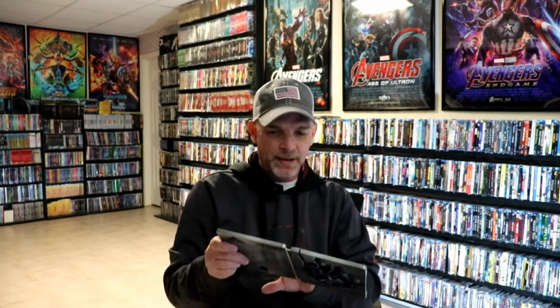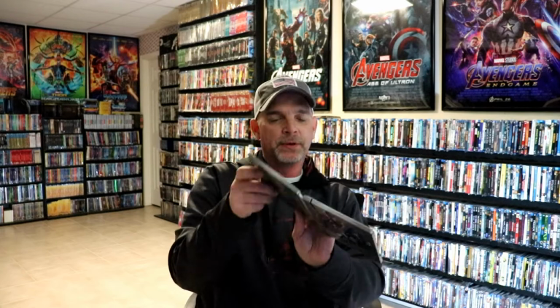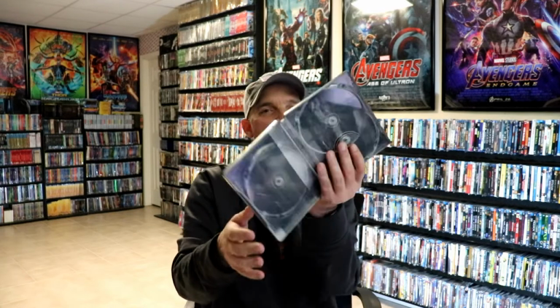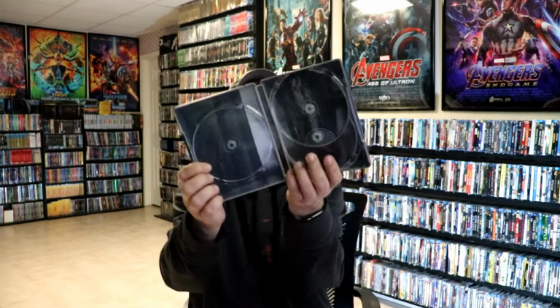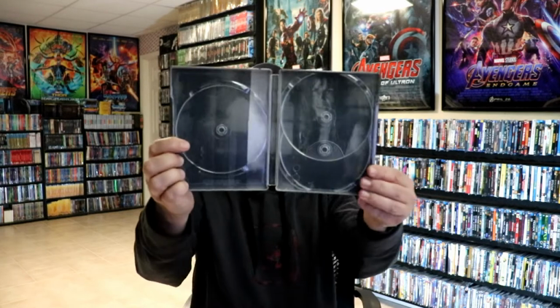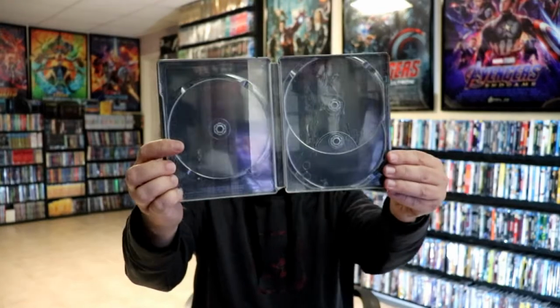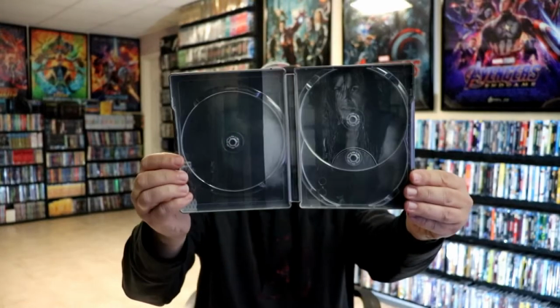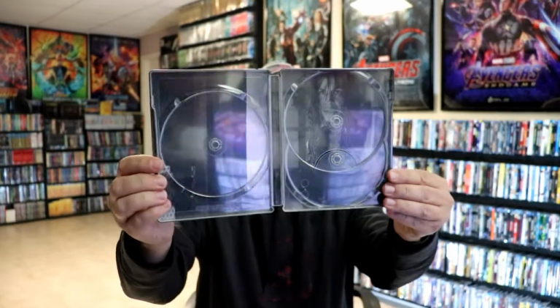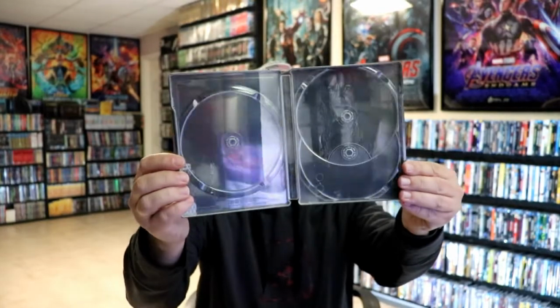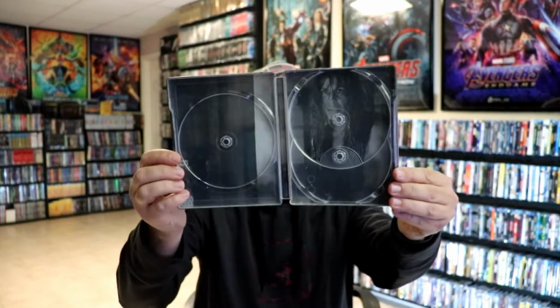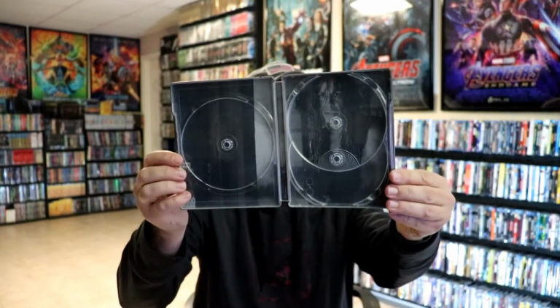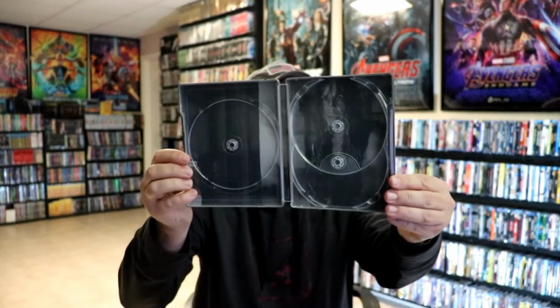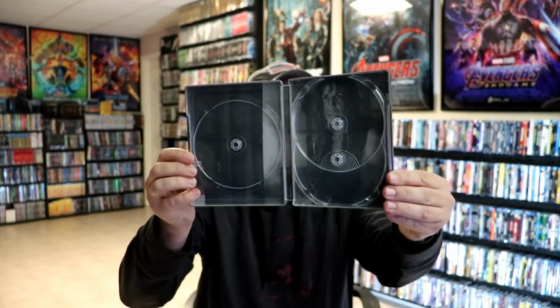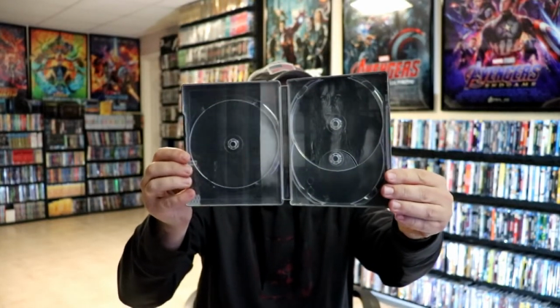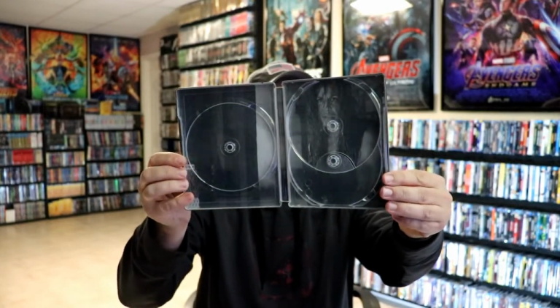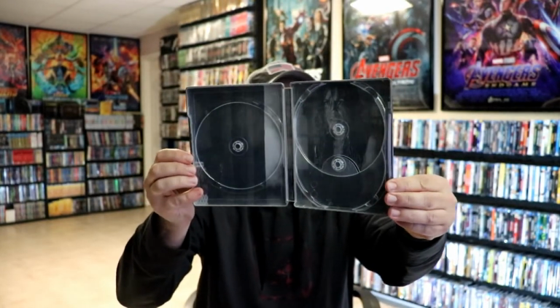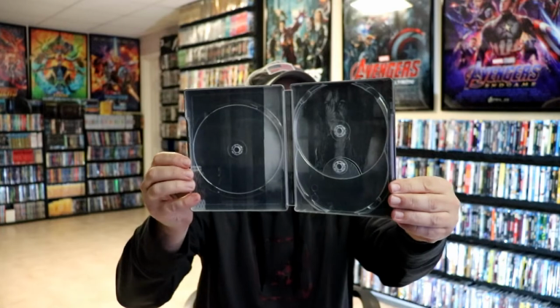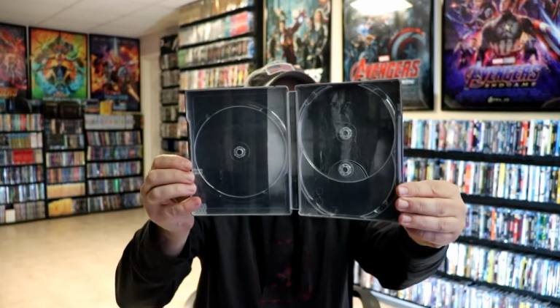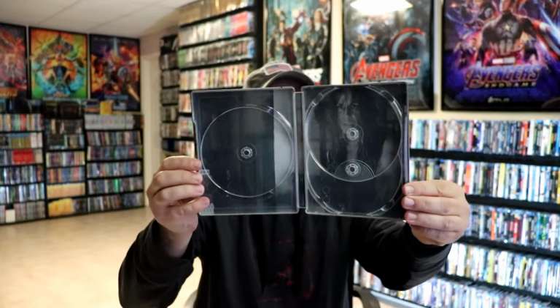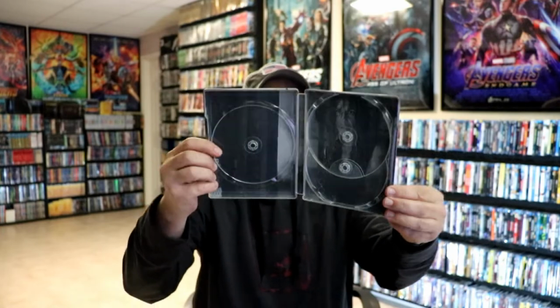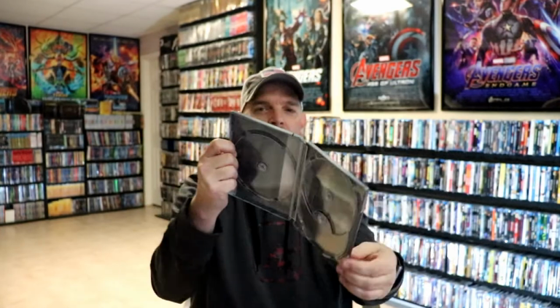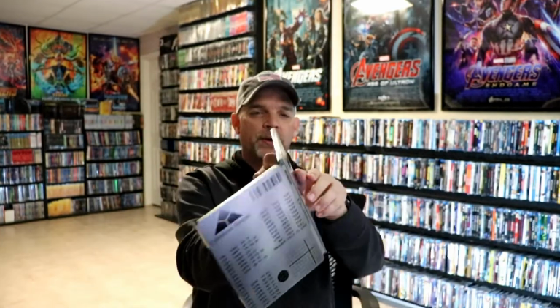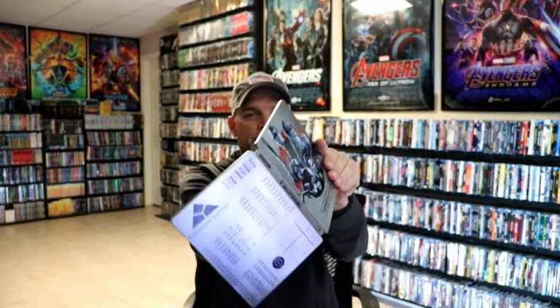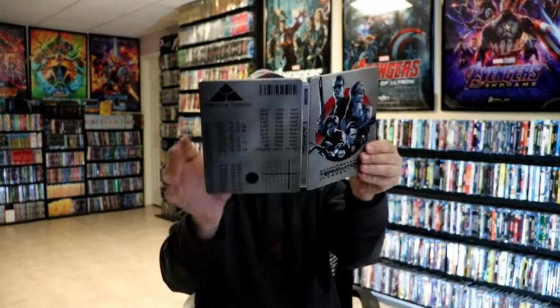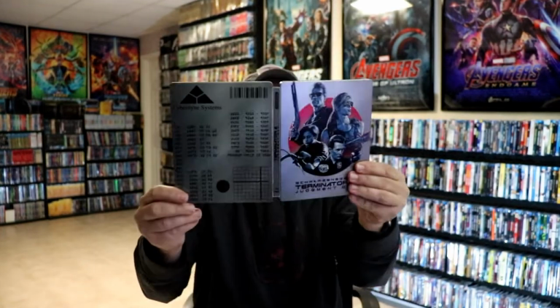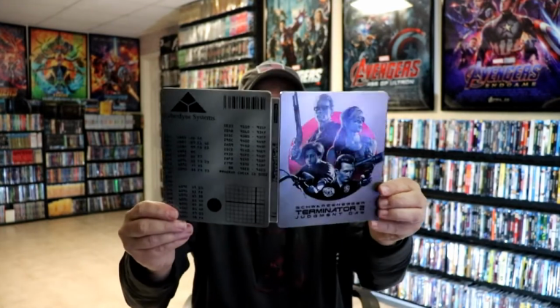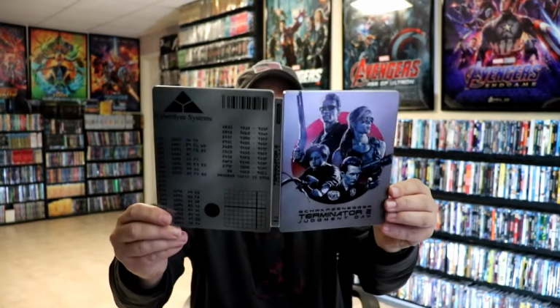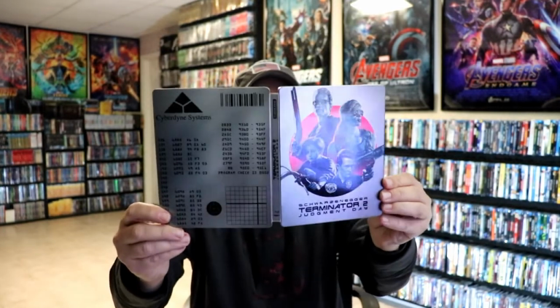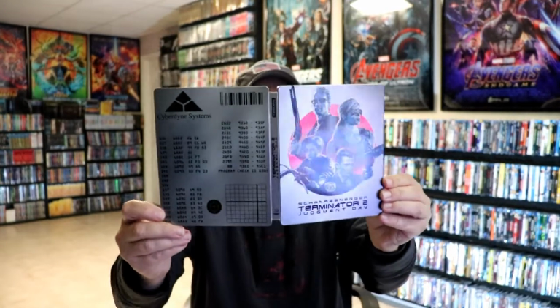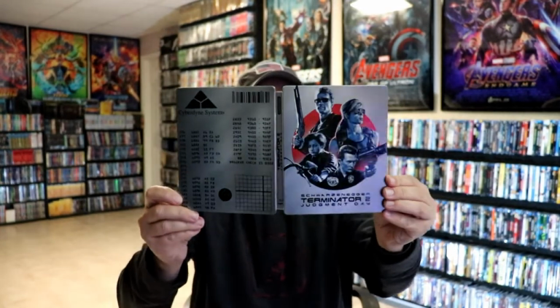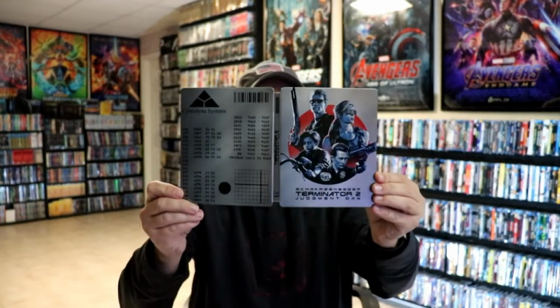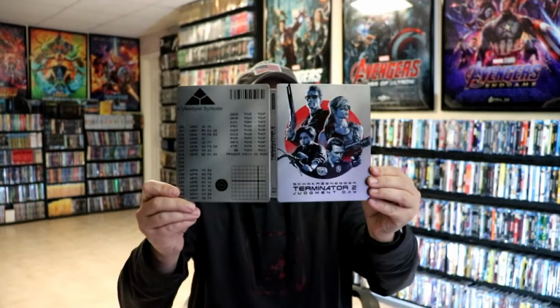We do have some inside artwork here. Kind of a strange image to use of Sarah Connor. But overall, I think this is a beautiful looking Steelbook.